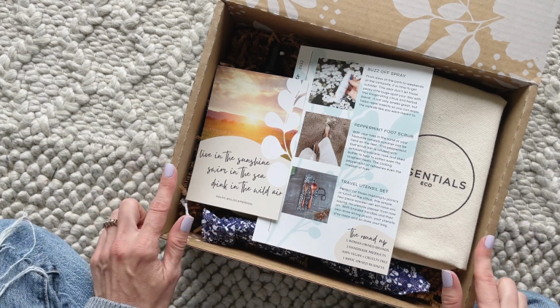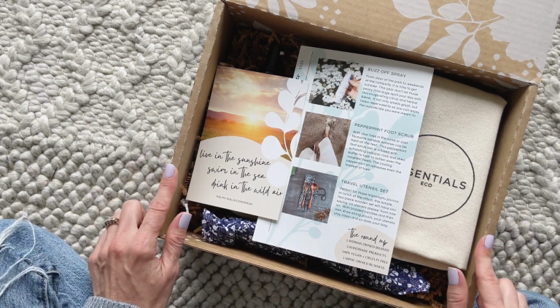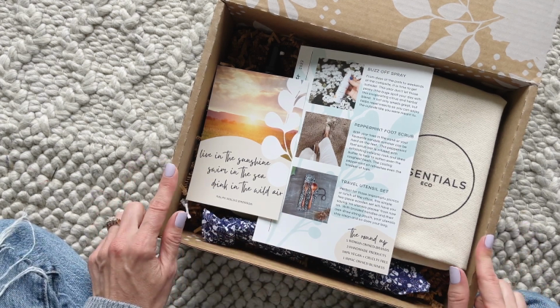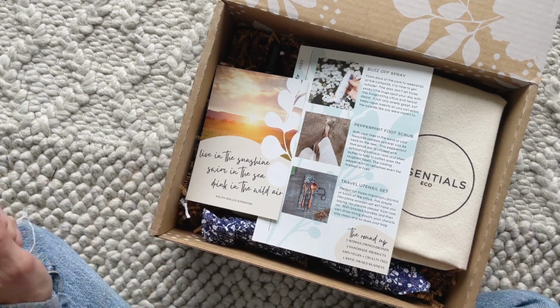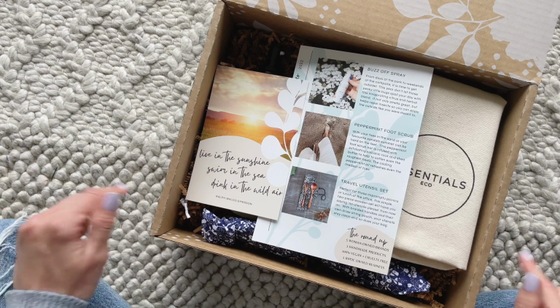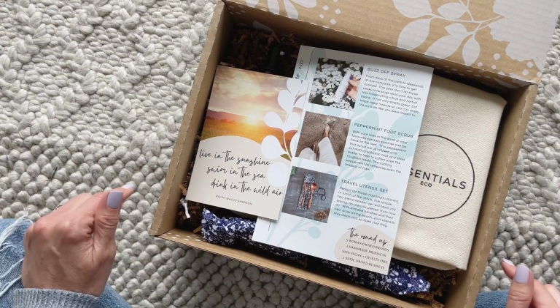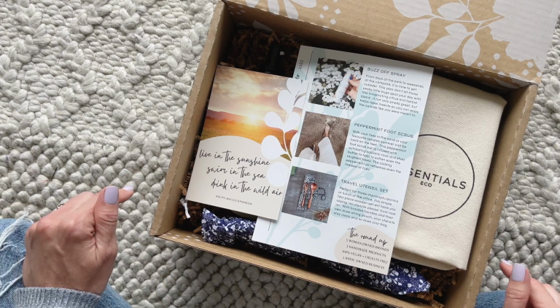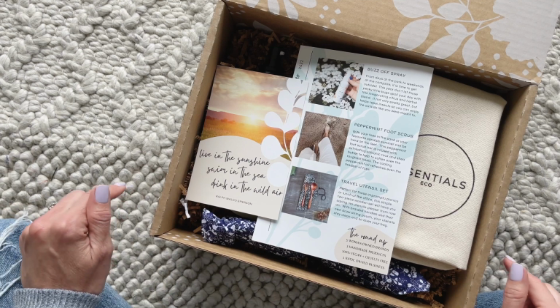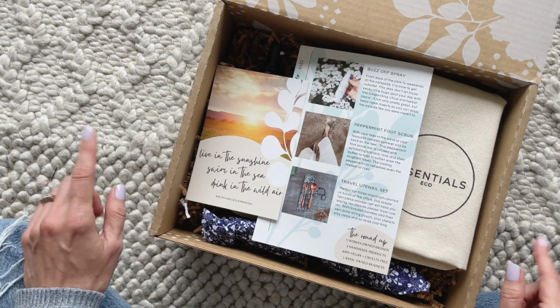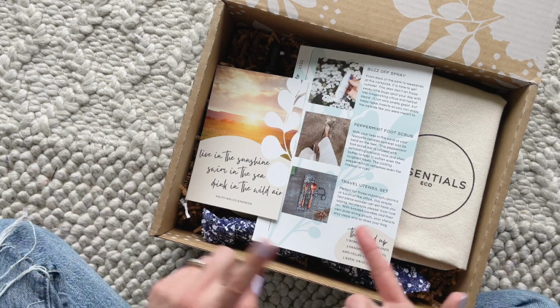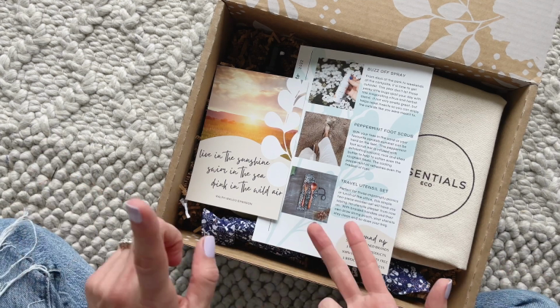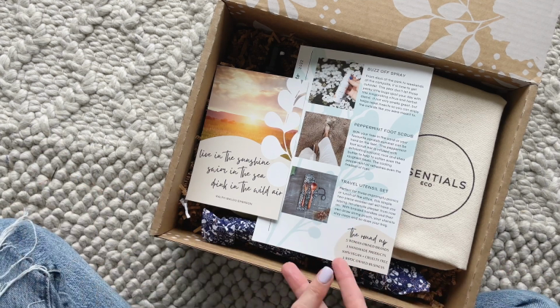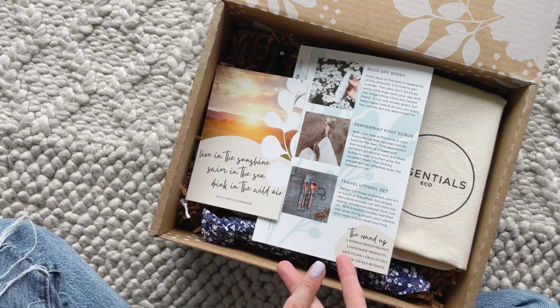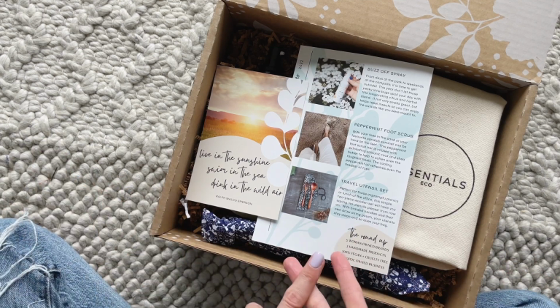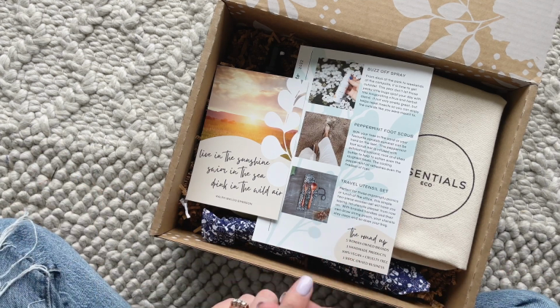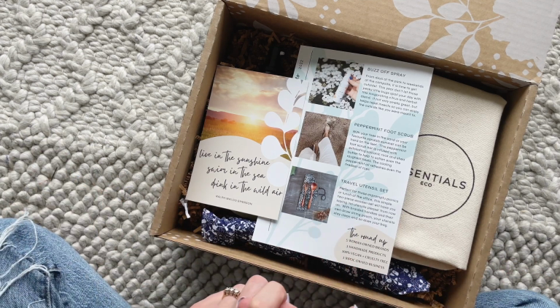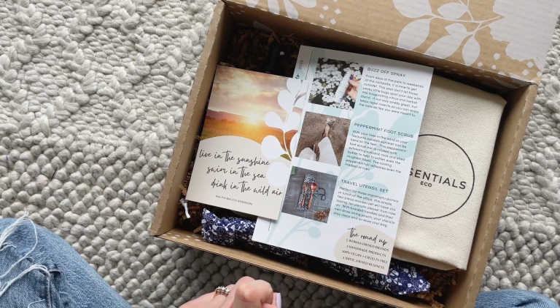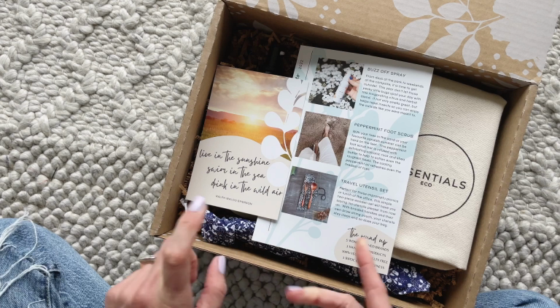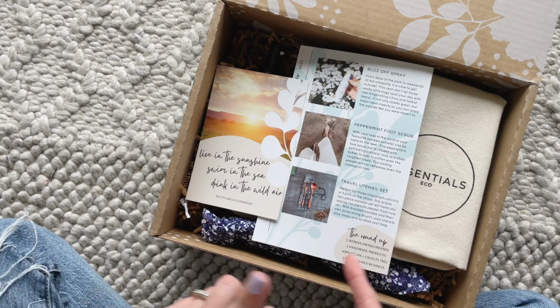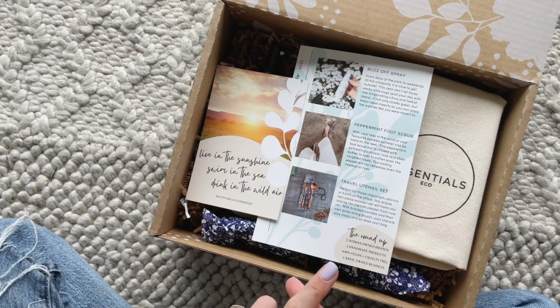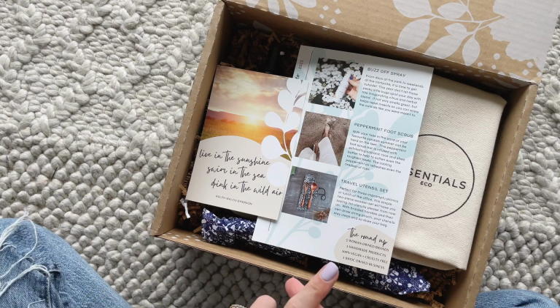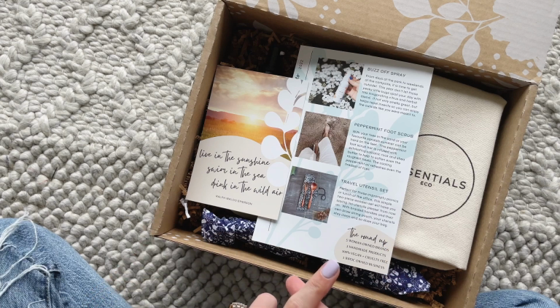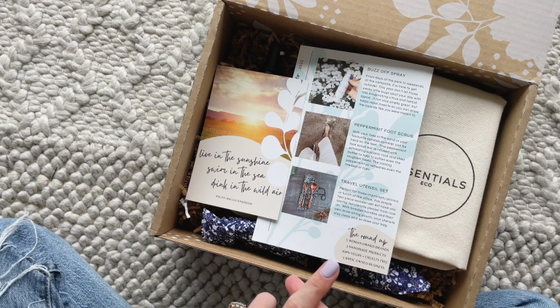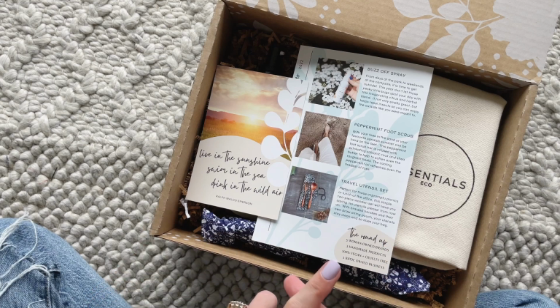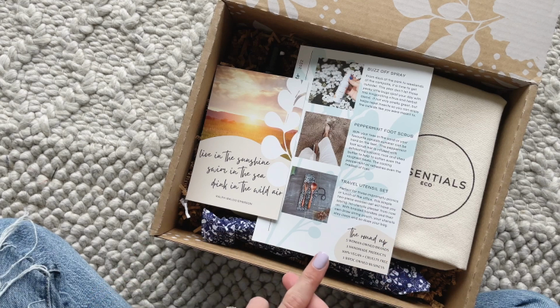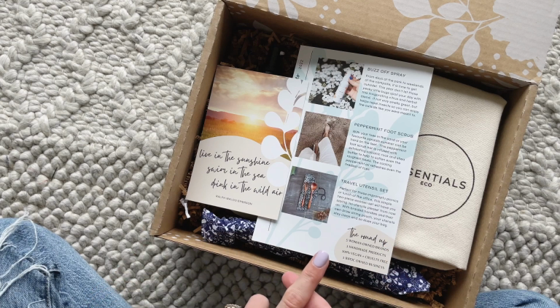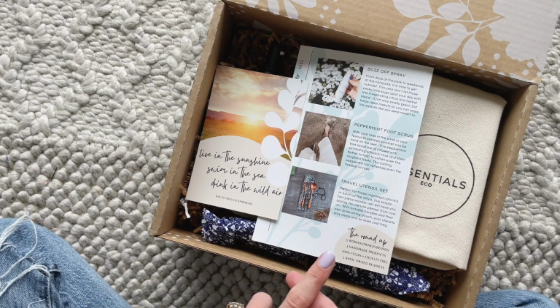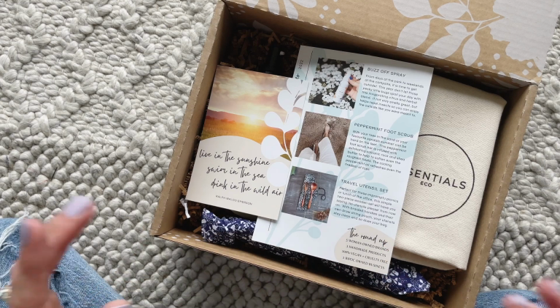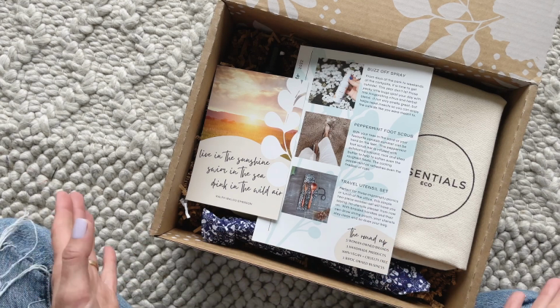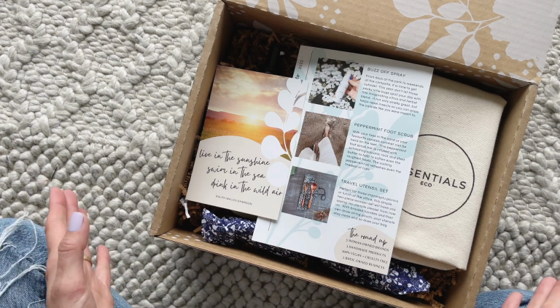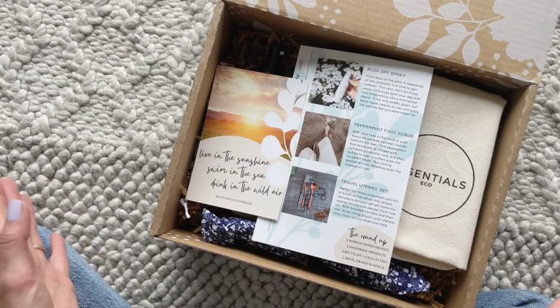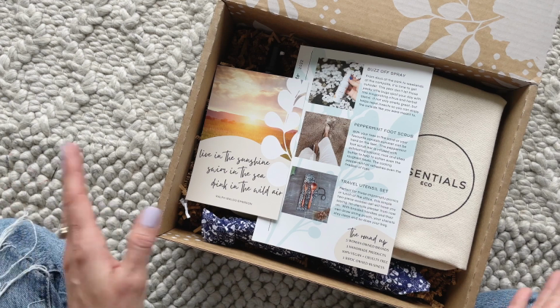Shipping is free. I'll put a link down below to their profile page where you can check out spoilers and past reviews. I also have a coupon code that will get you a free surprise item with your first box.